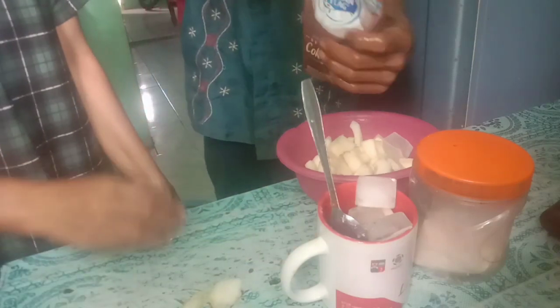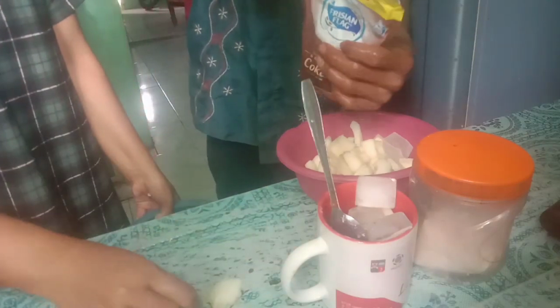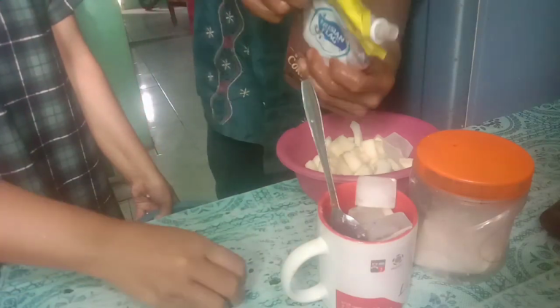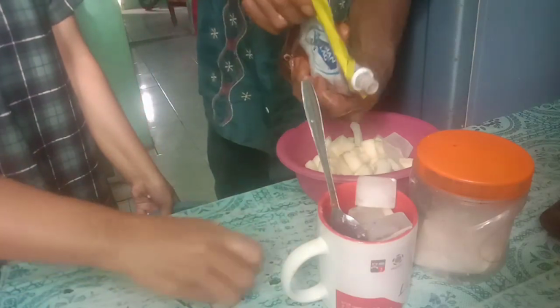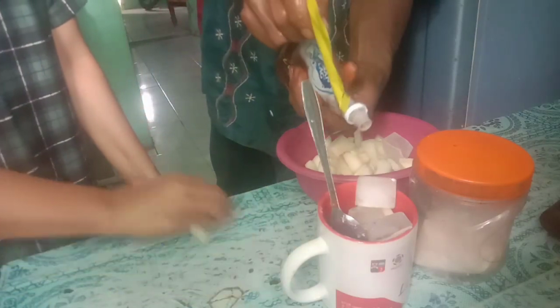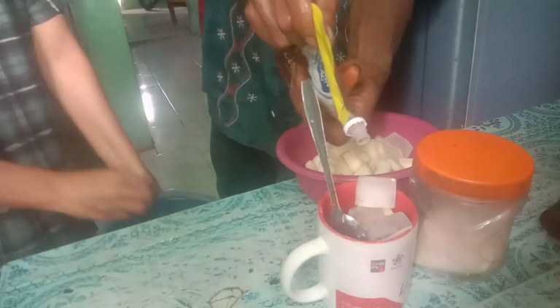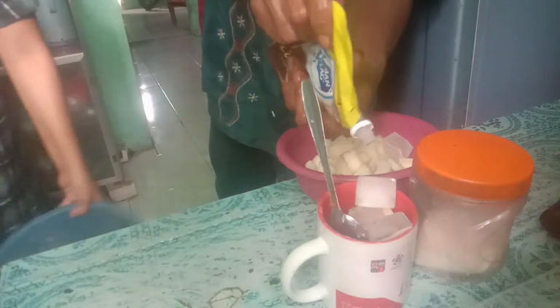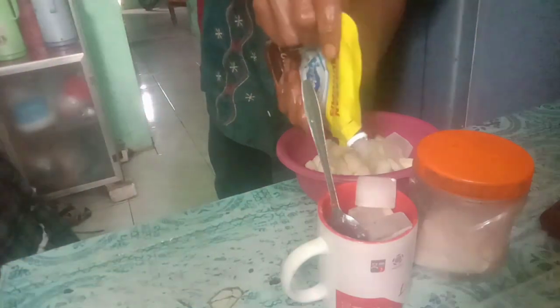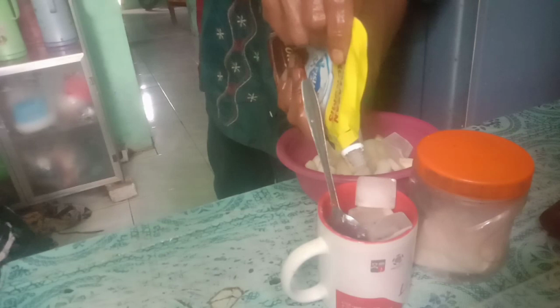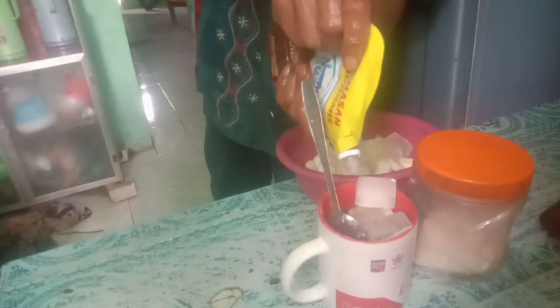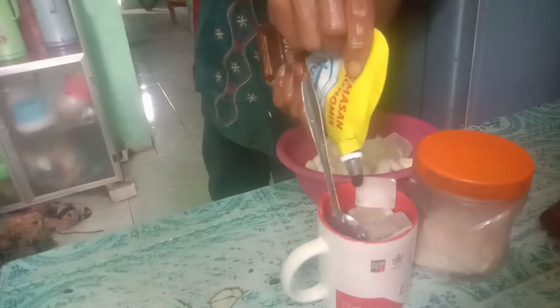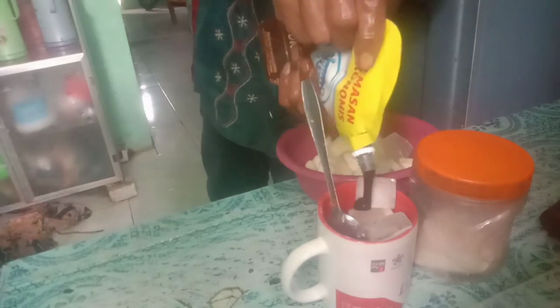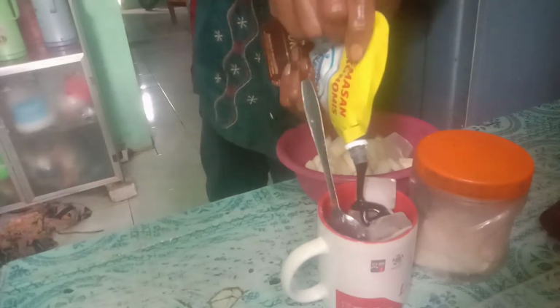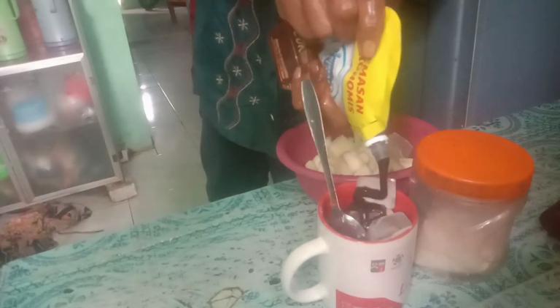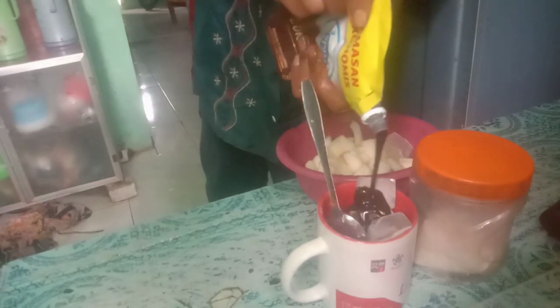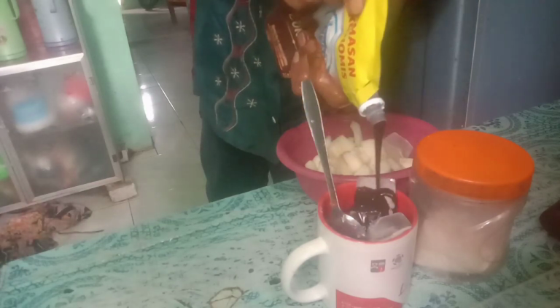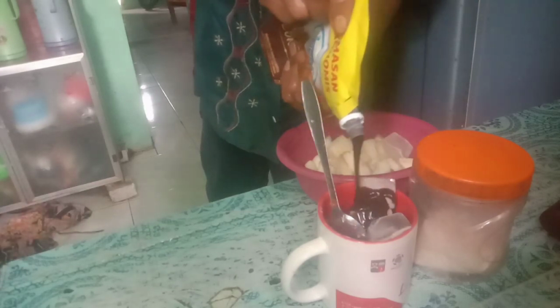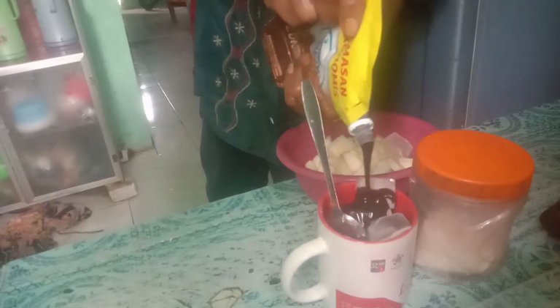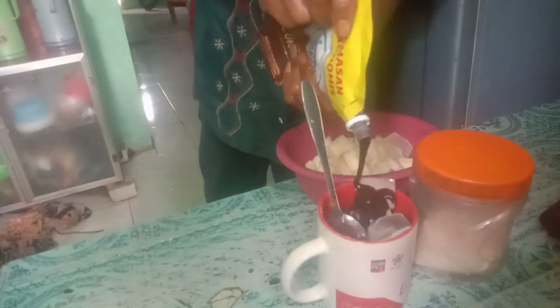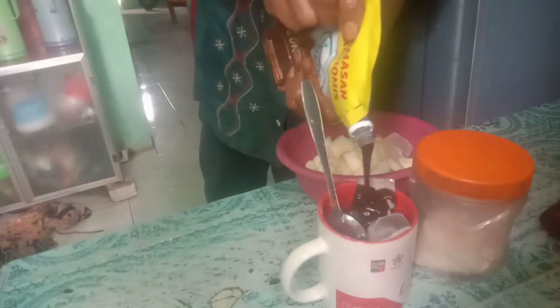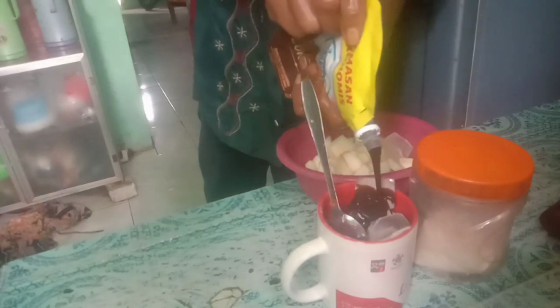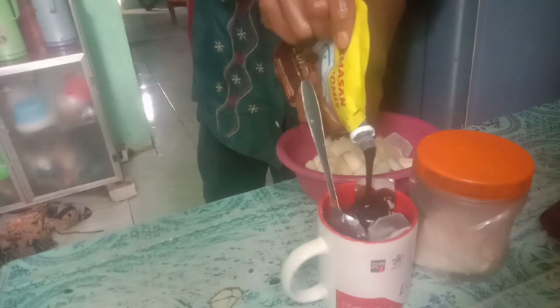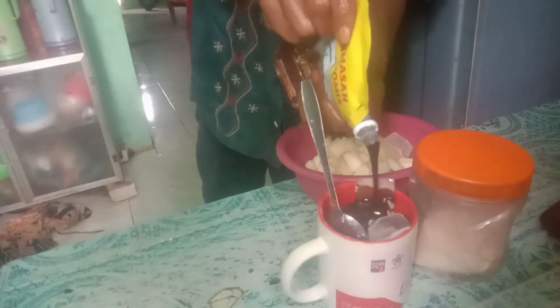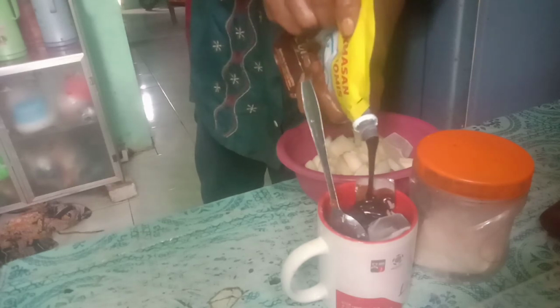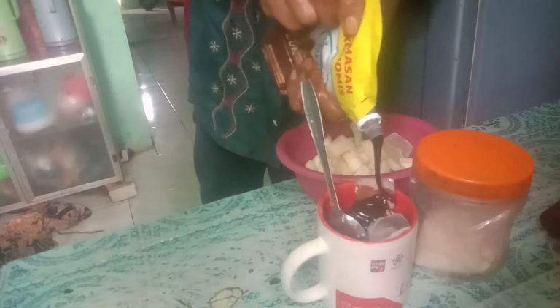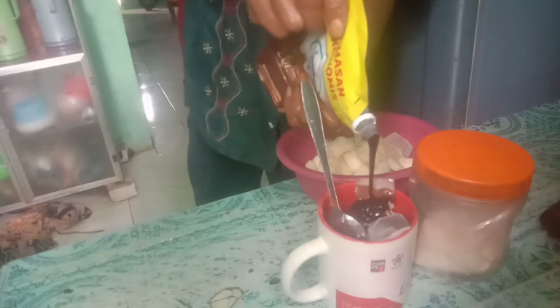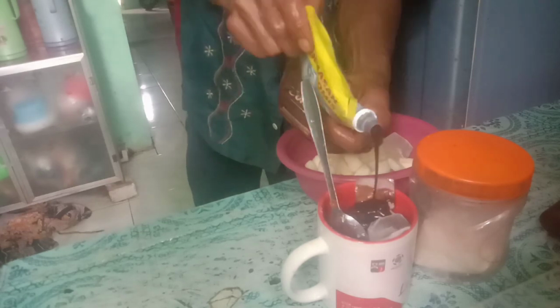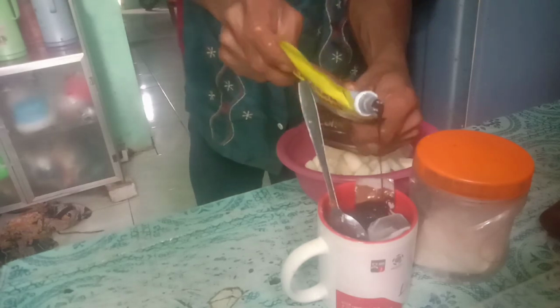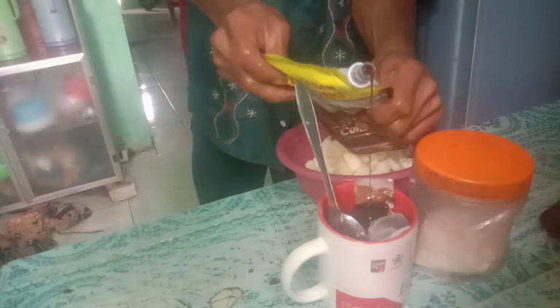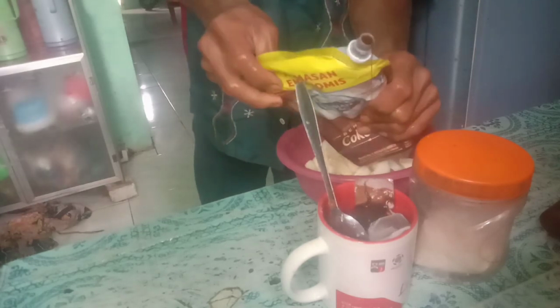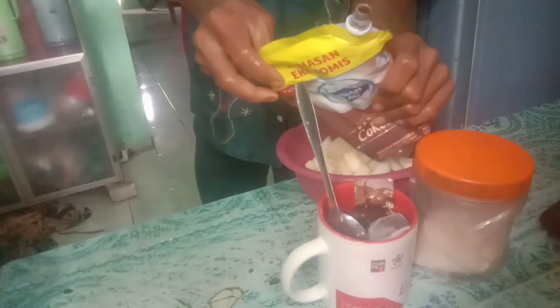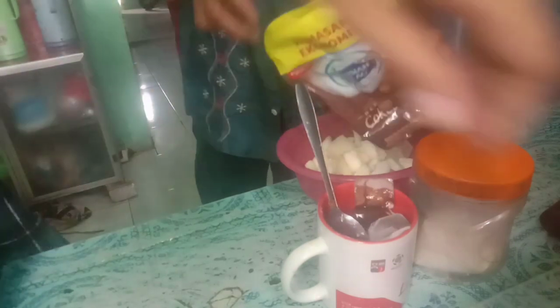Supaya lebih mantap lagi, kita tambahkan dengan susu kental manis teman-teman, baik itu yang coklat ataupun yang putih, untuk gurihnya es buah kita.